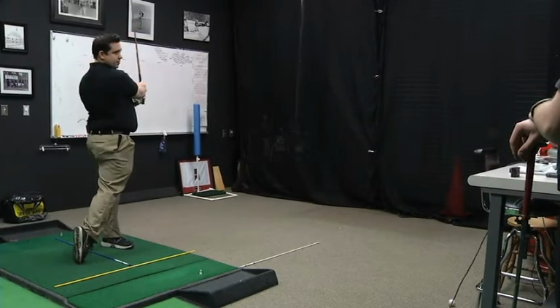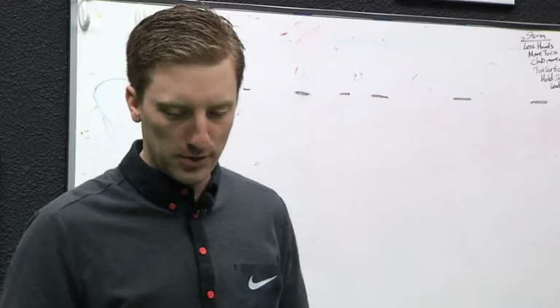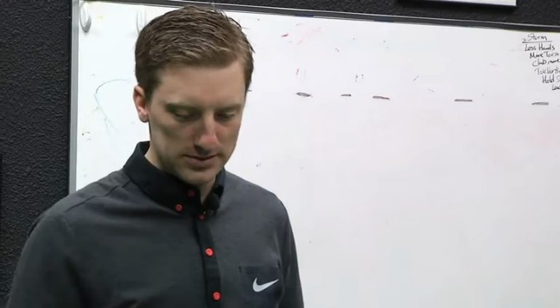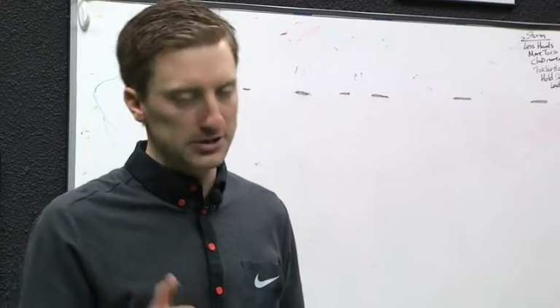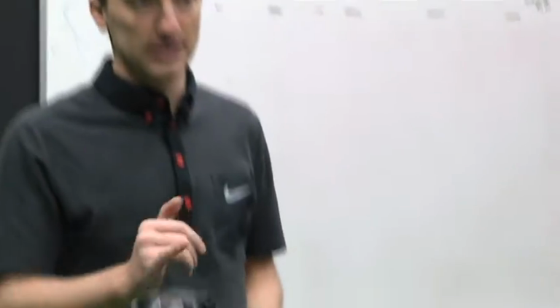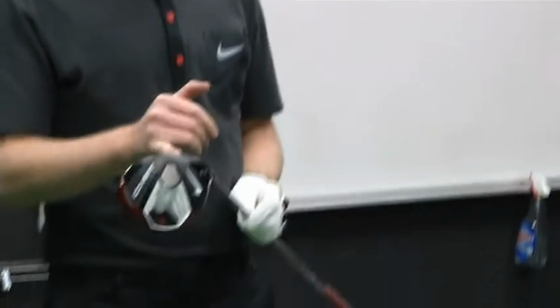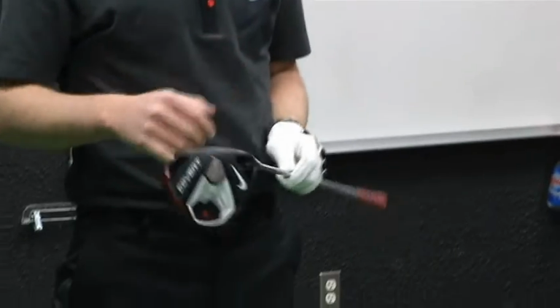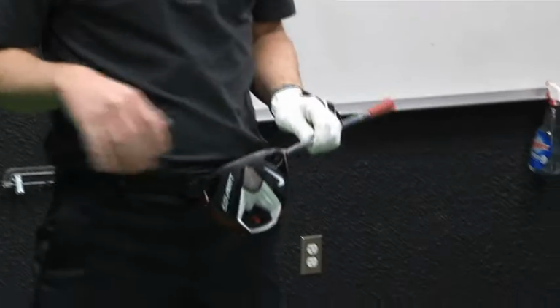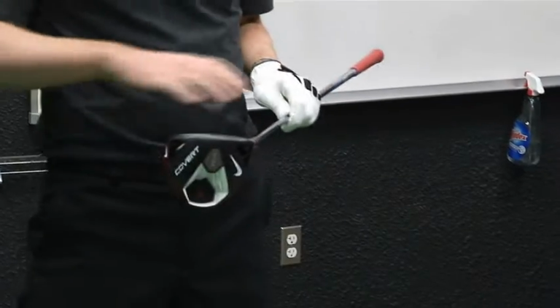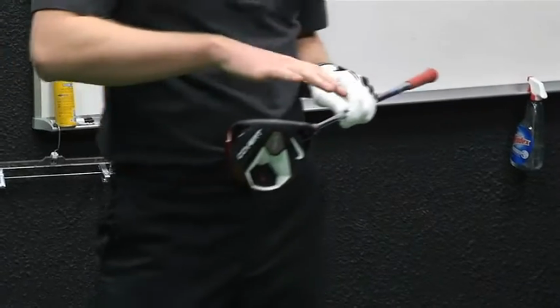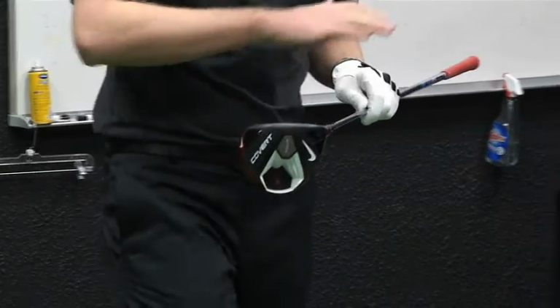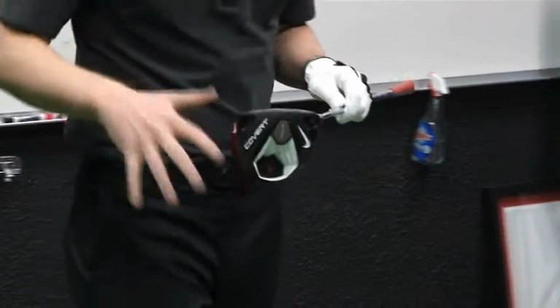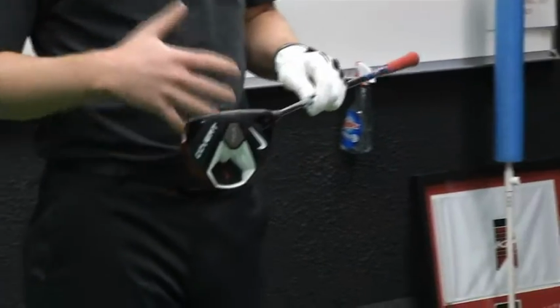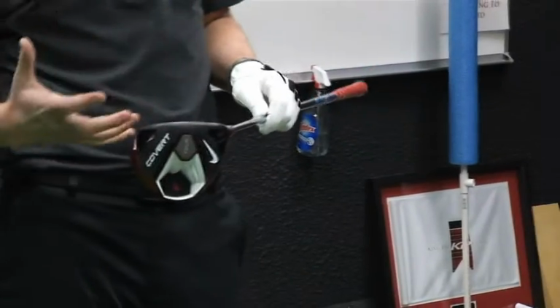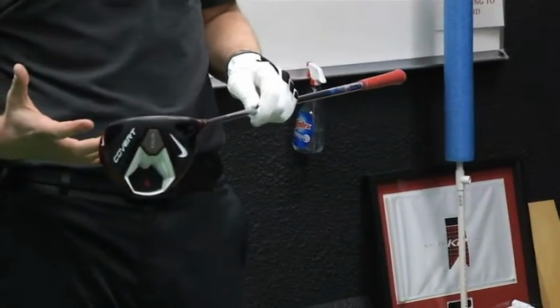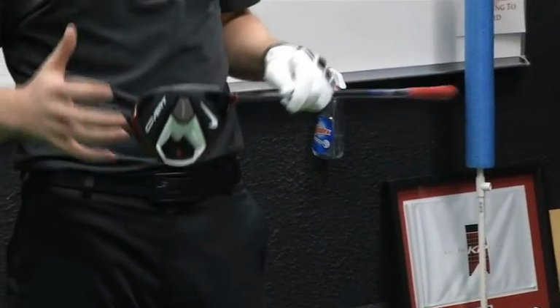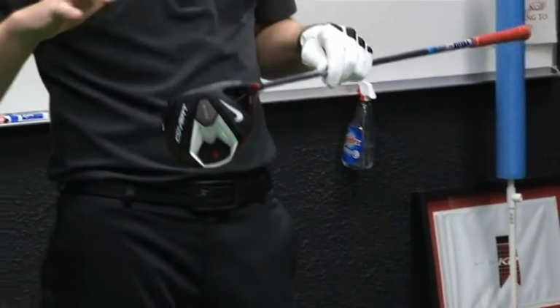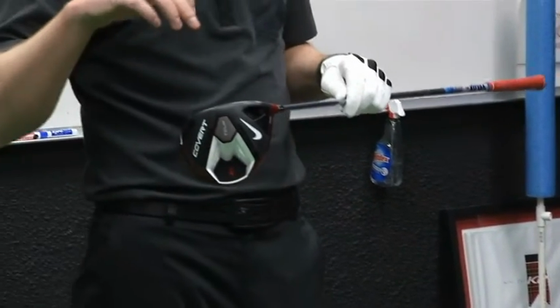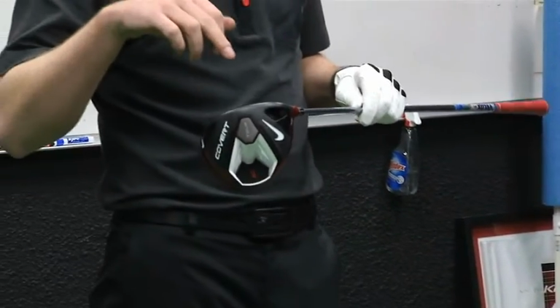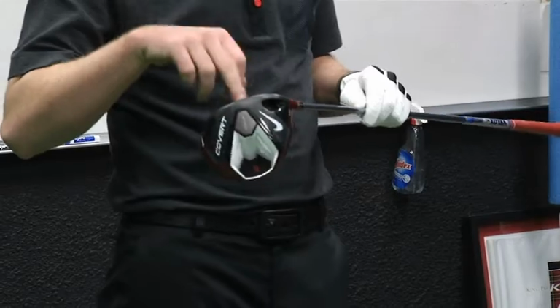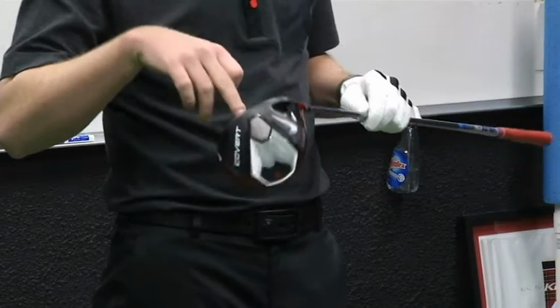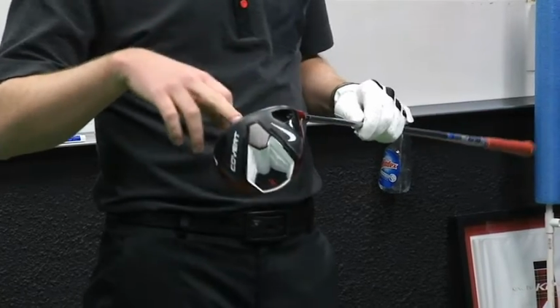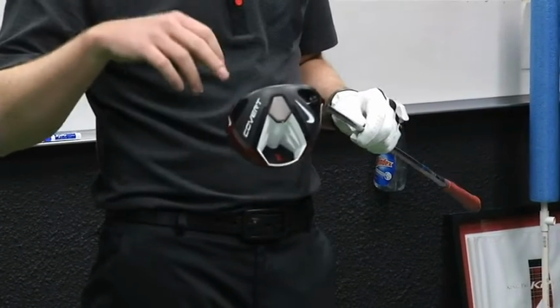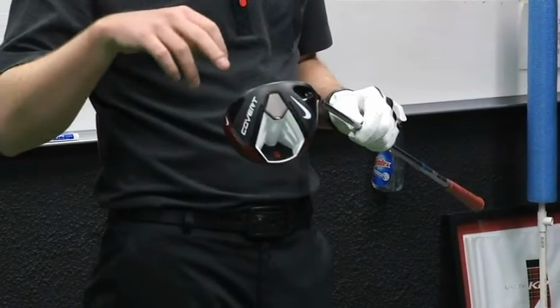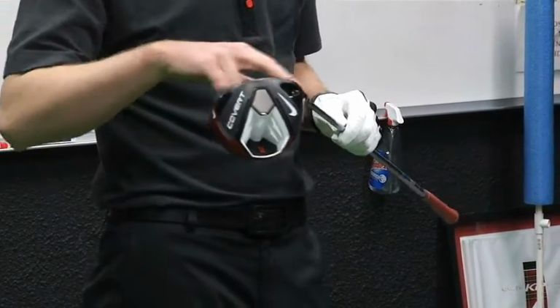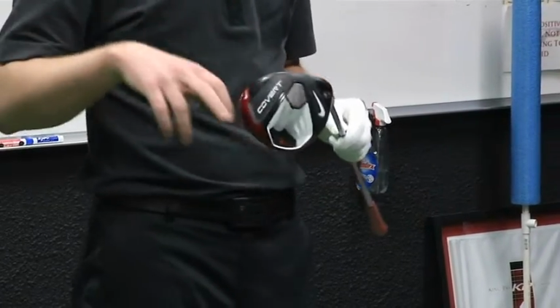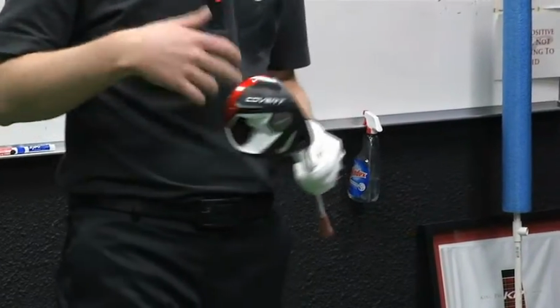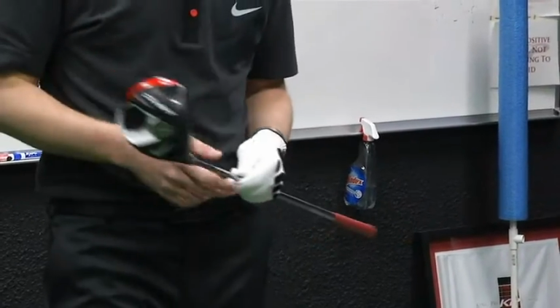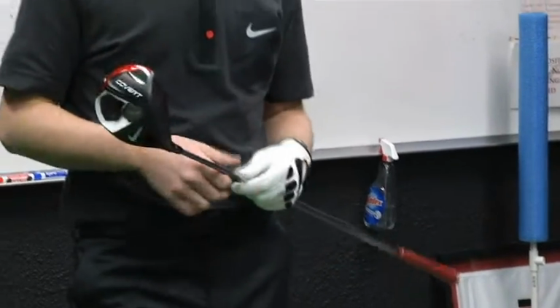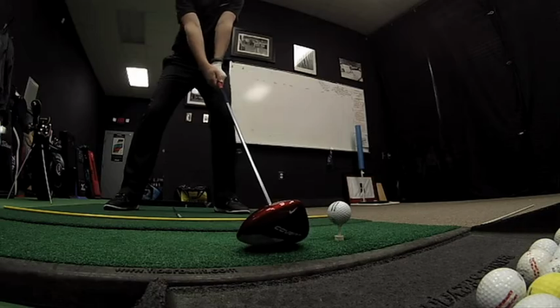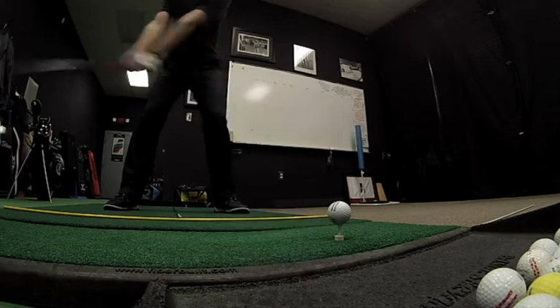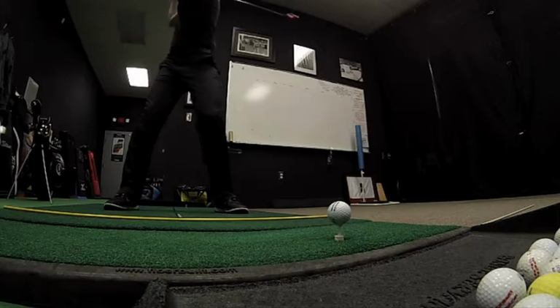First and foremost, you've got to make sure you're hitting it in the center of the face. The driver face is so big it's set up like a trampoline, so if you can jump in the center of the trampoline versus out on the springs, you're gonna have a lot bigger distance and a lot better ball flight.